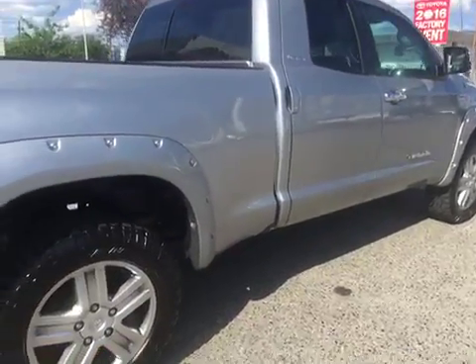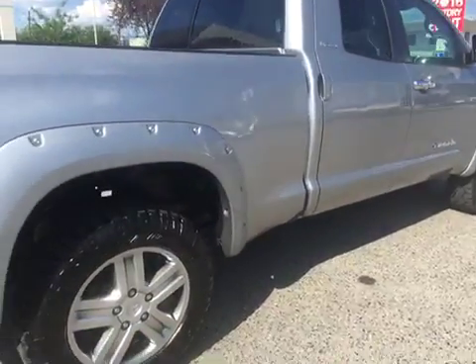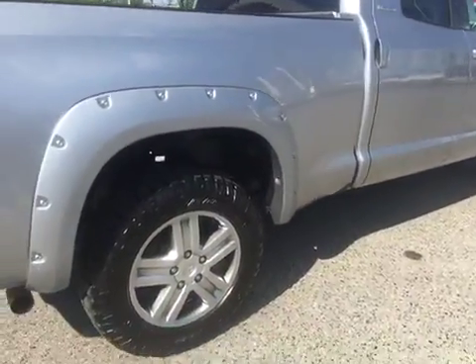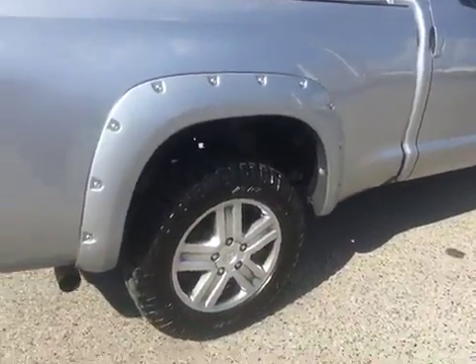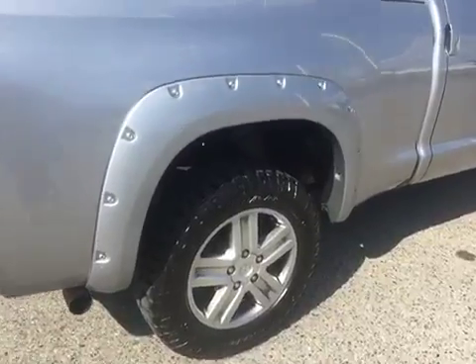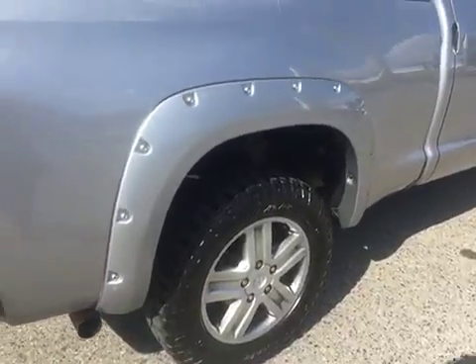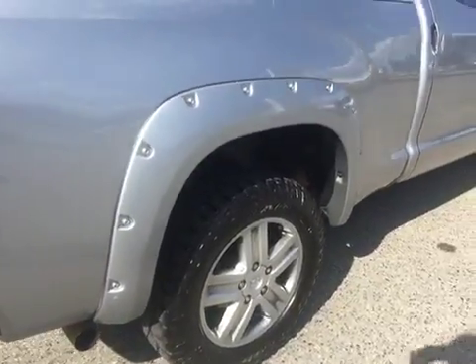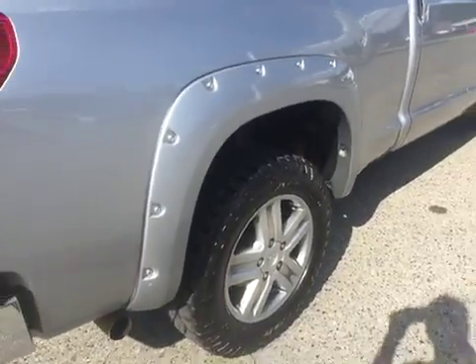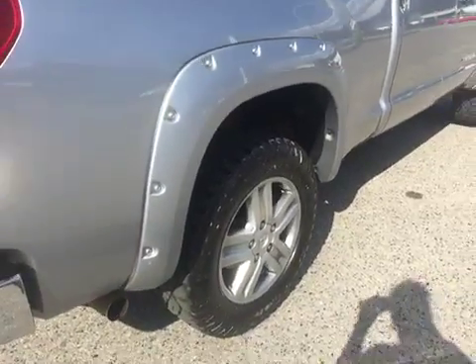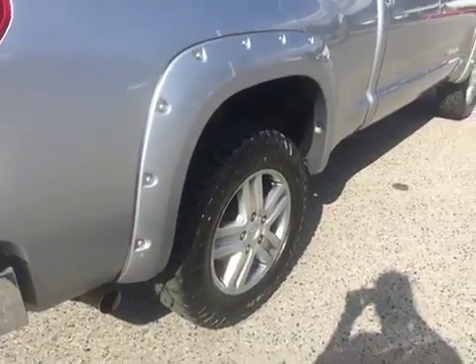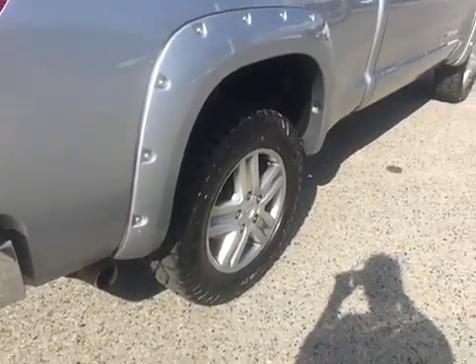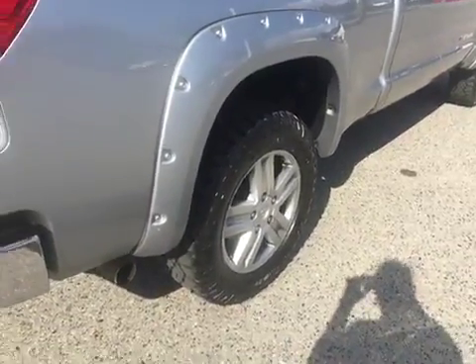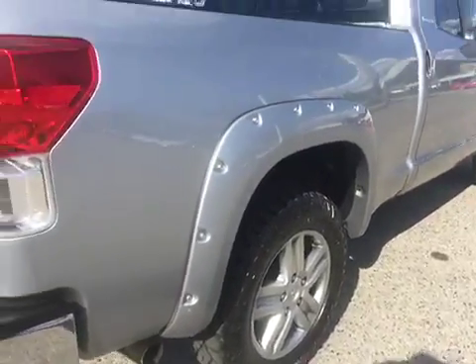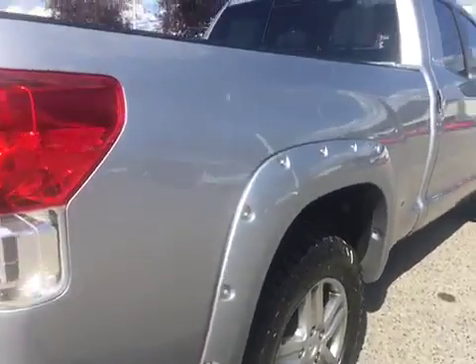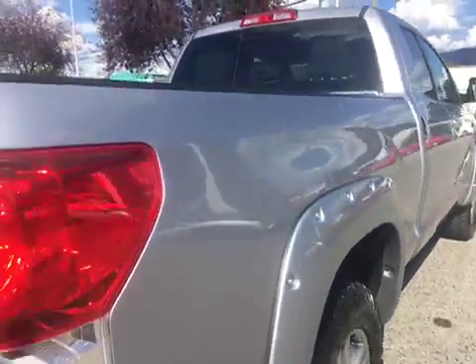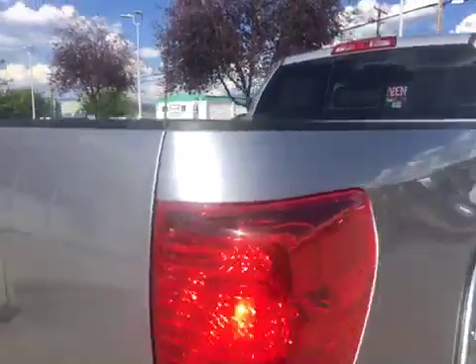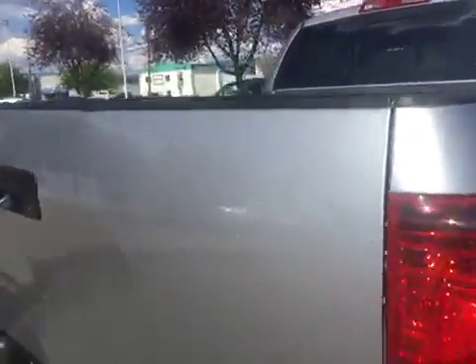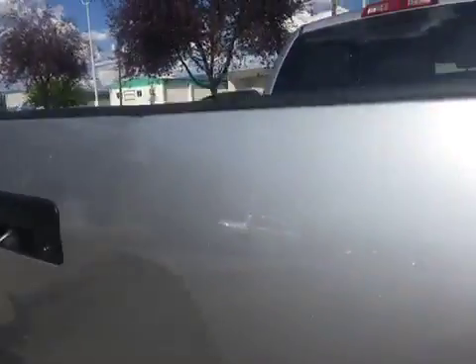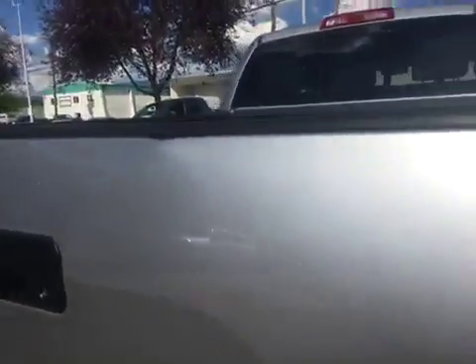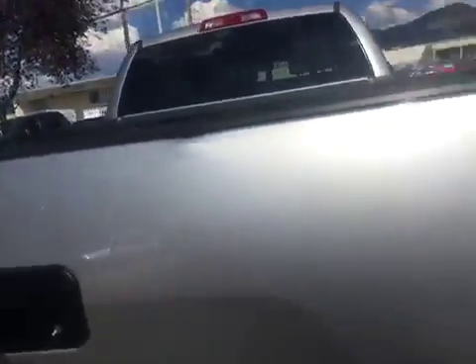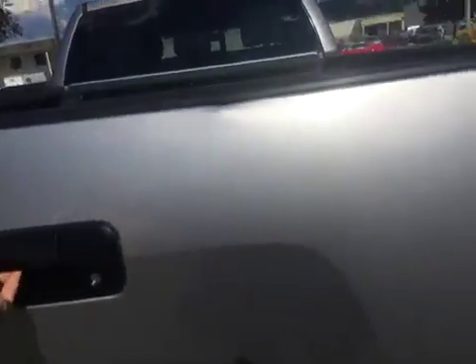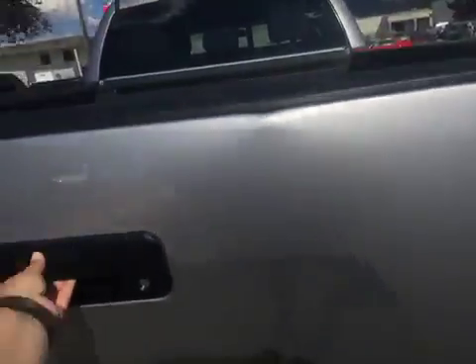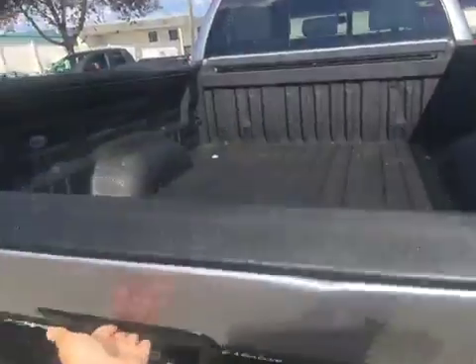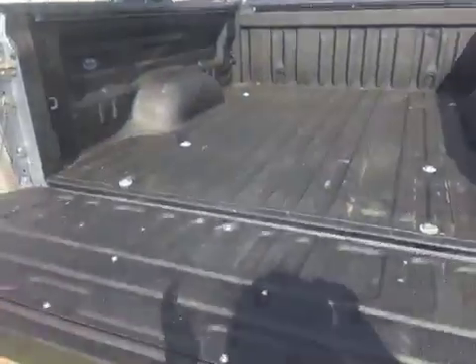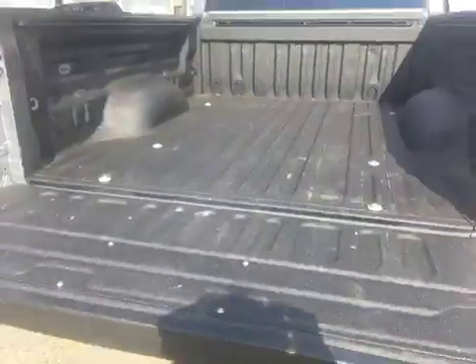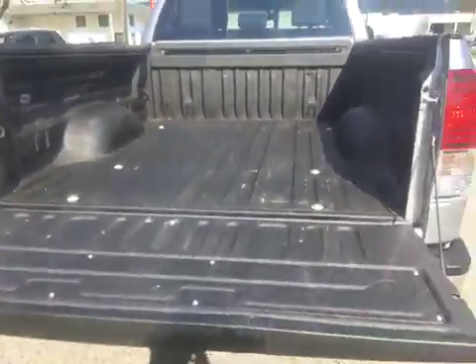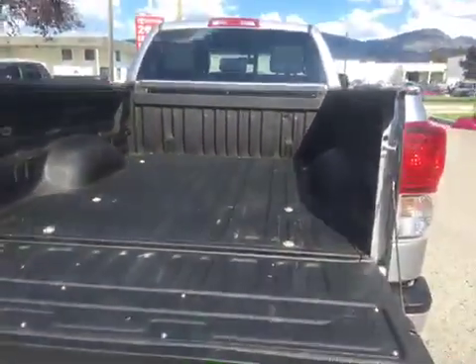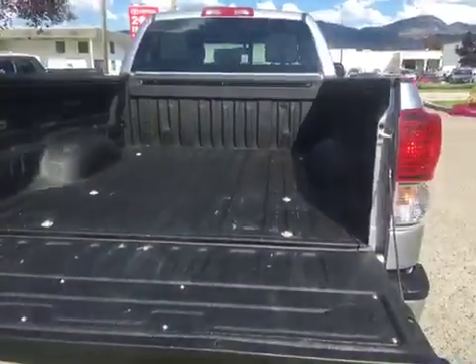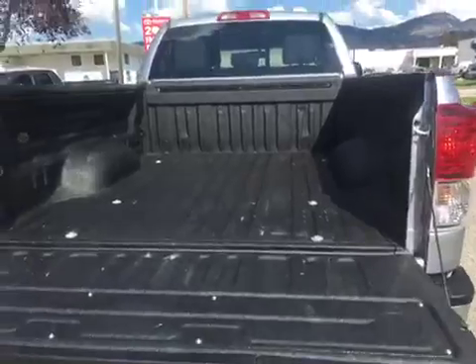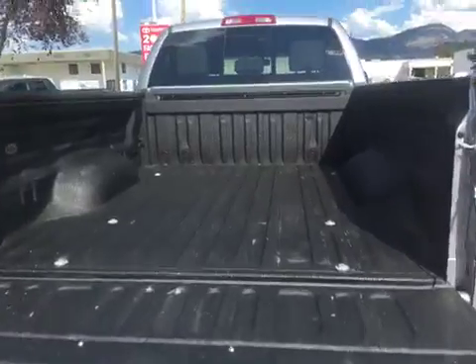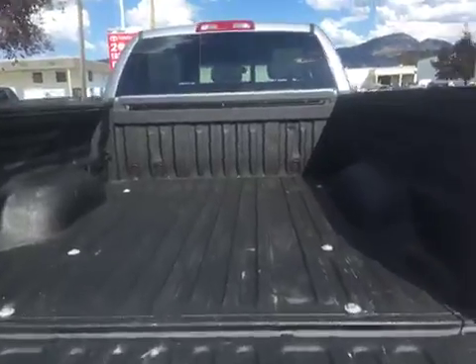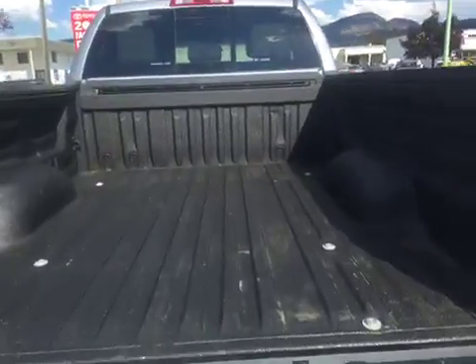This truck comes with some add-ons. We've got some fender flares and some Duratrac tires in good condition. We have a drop-assisted tailgate that locks, with a plastic box liner in the back.